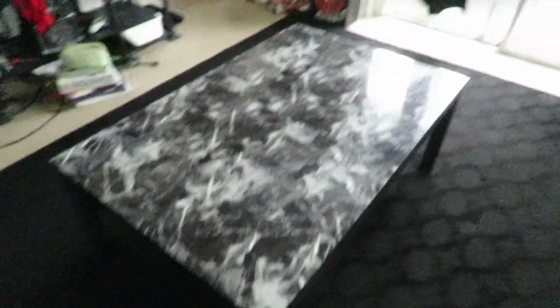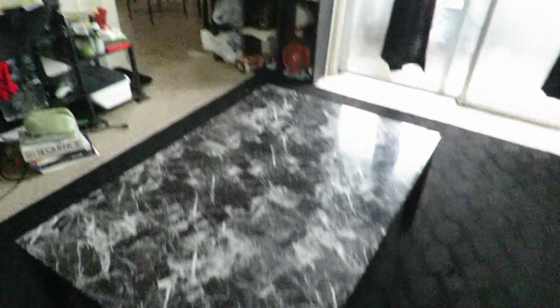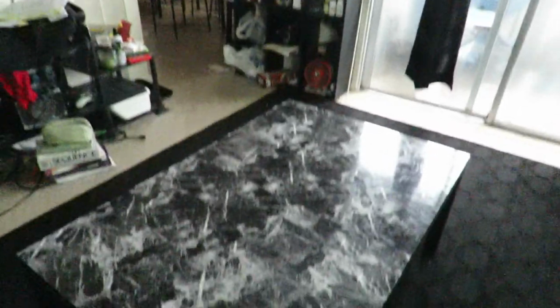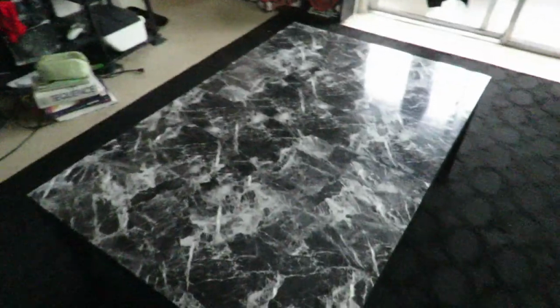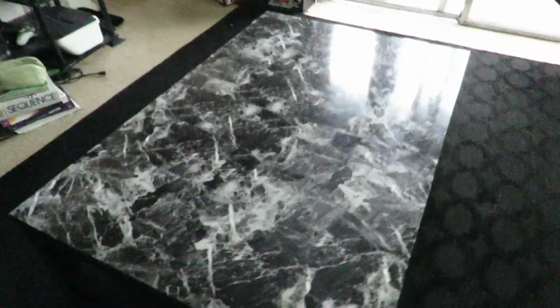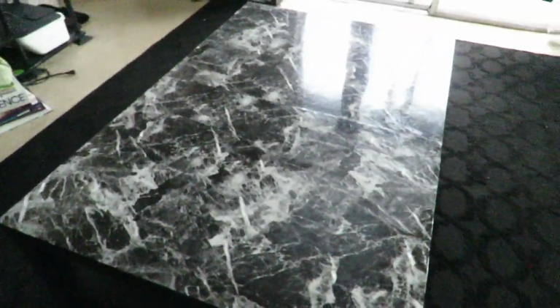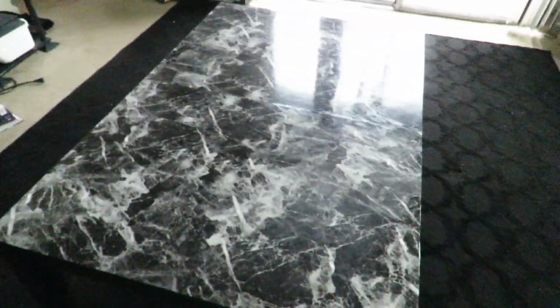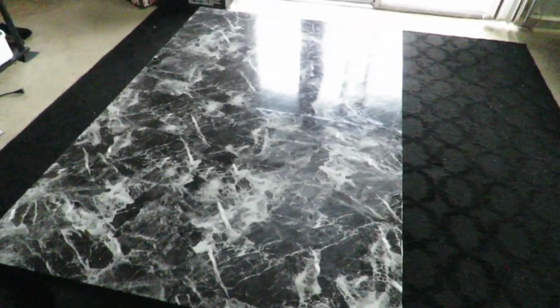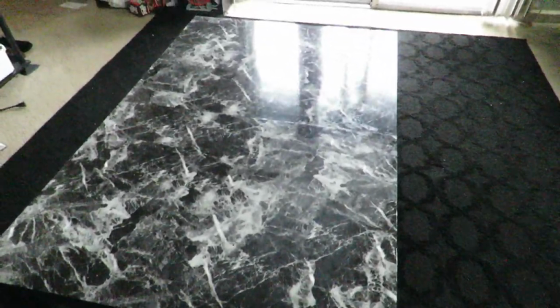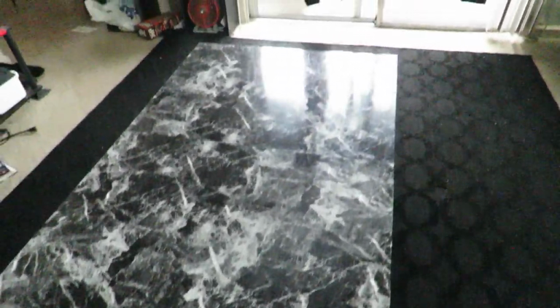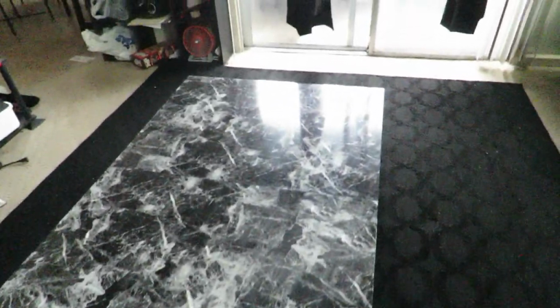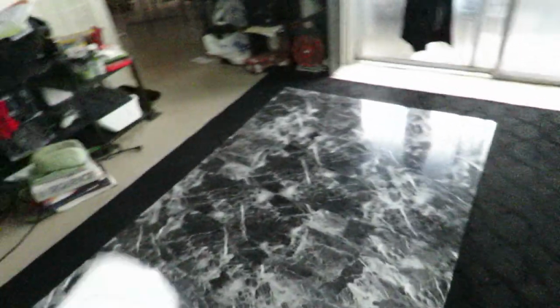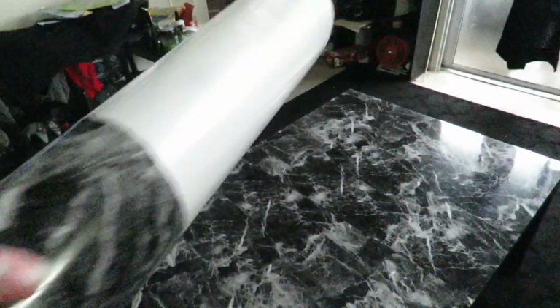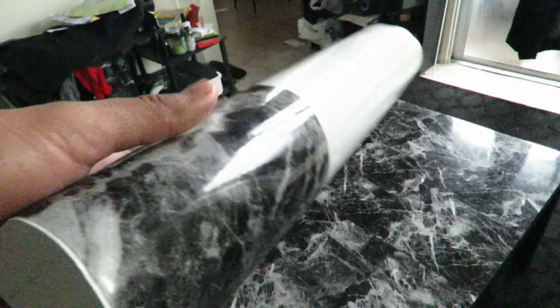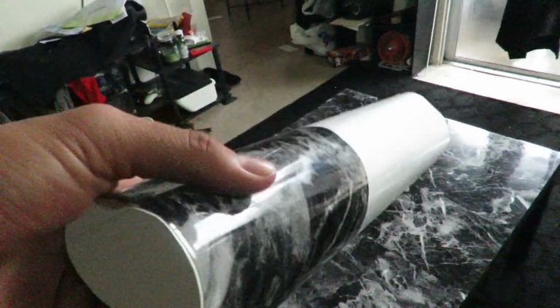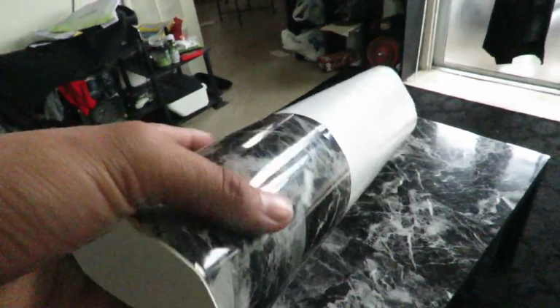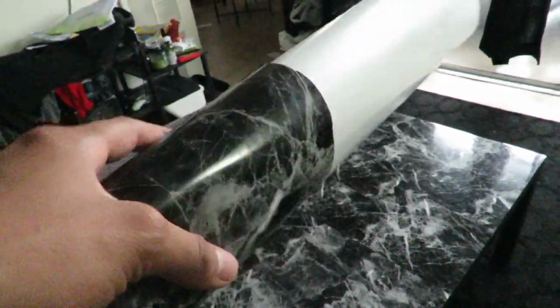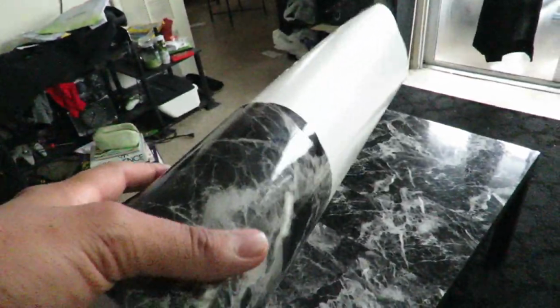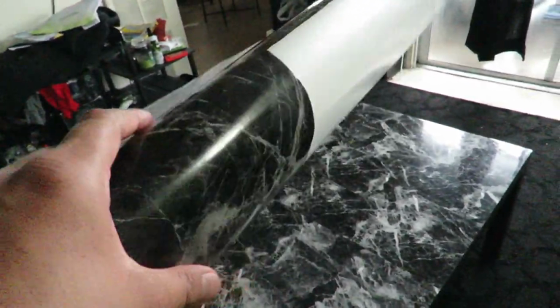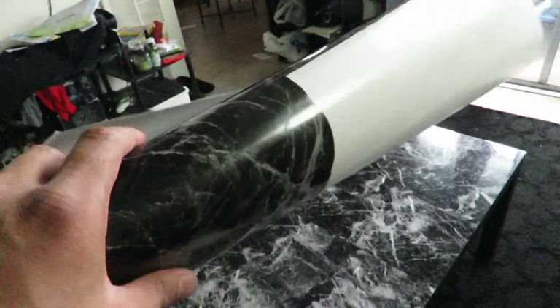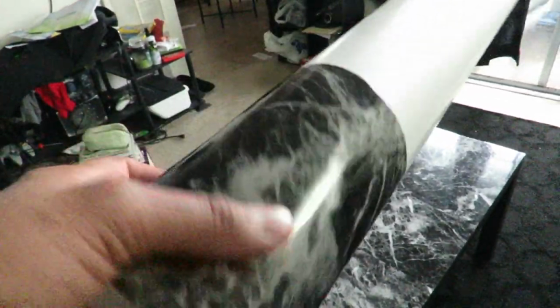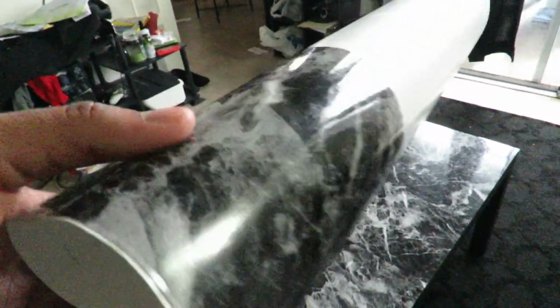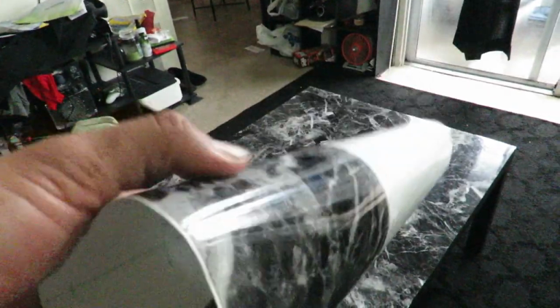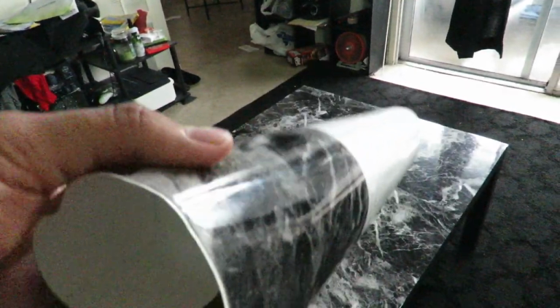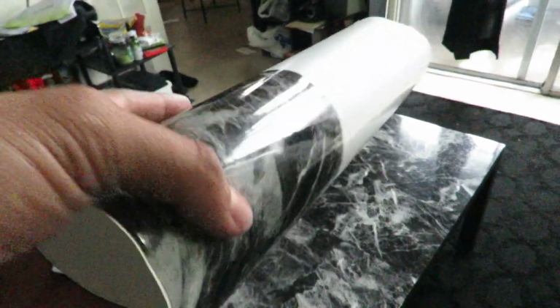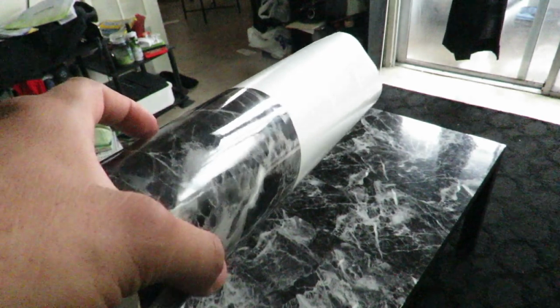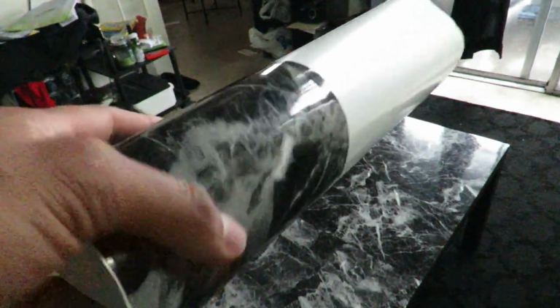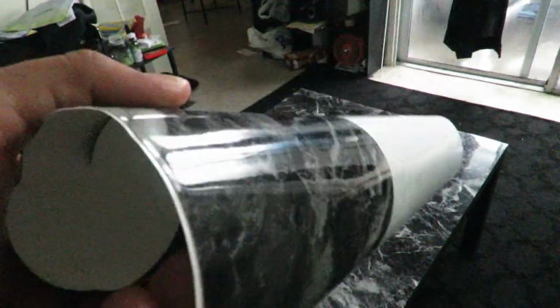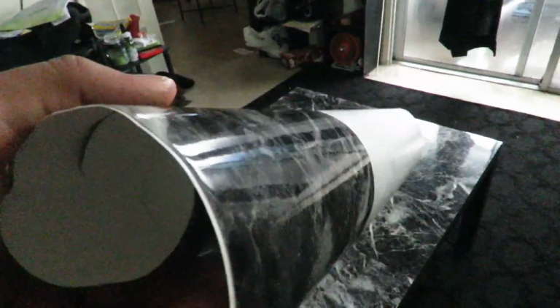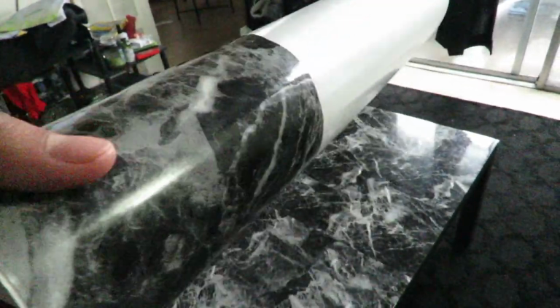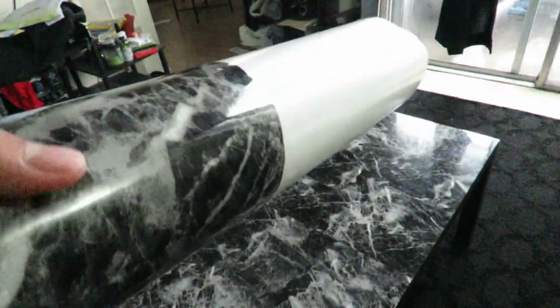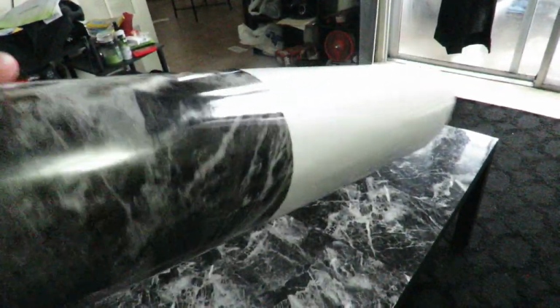I still have a little bit of paper left over. I actually had to buy 2 rolls — each one was $20. I believe the length of it was 47 inches long, but it wasn't very wide.